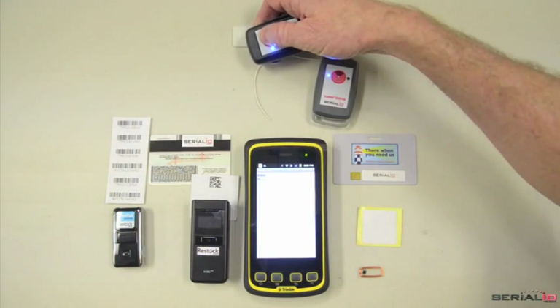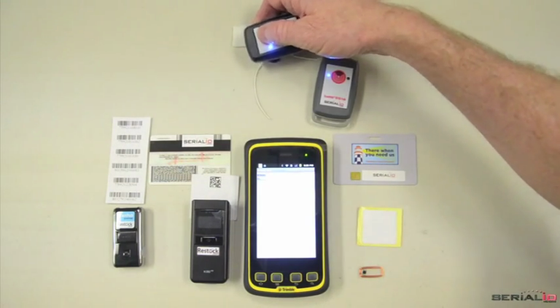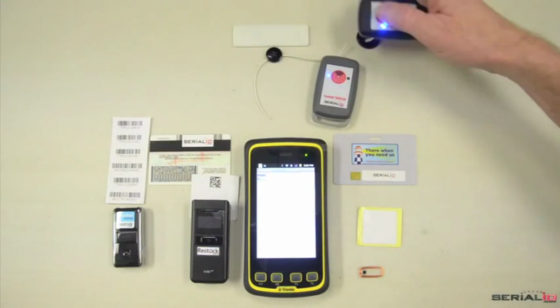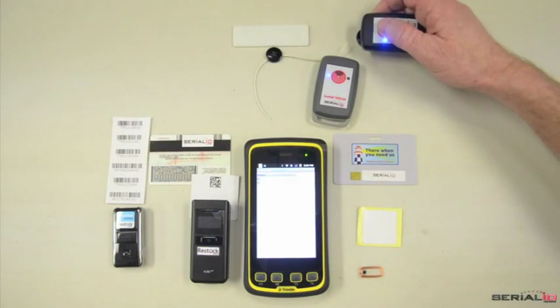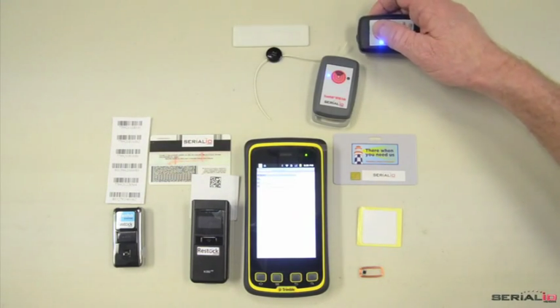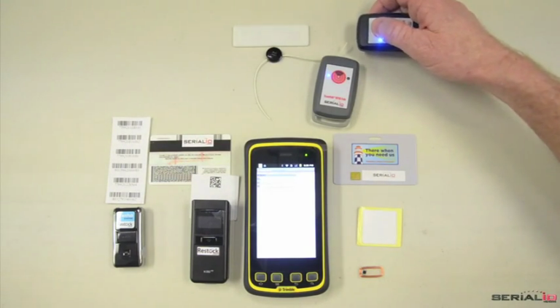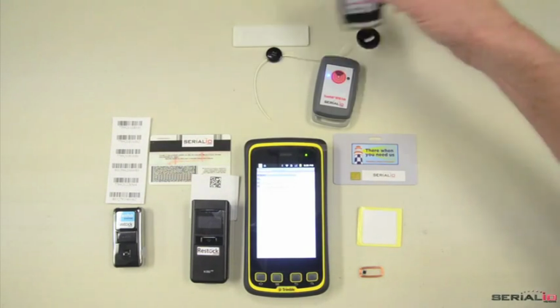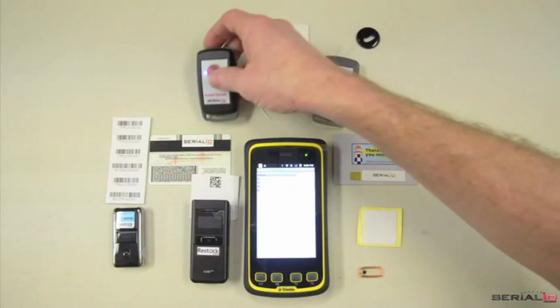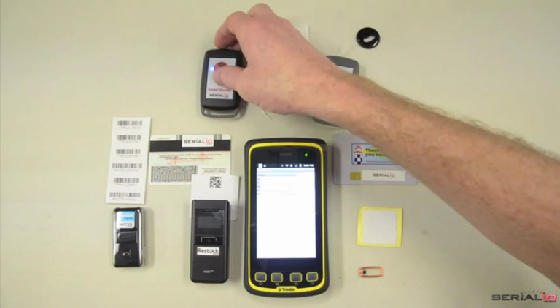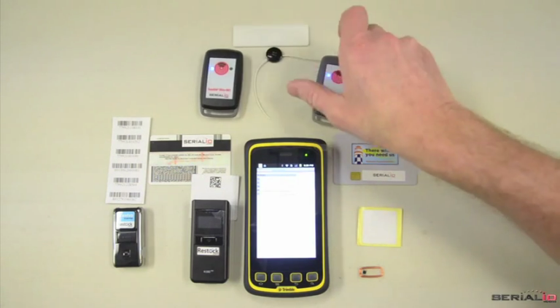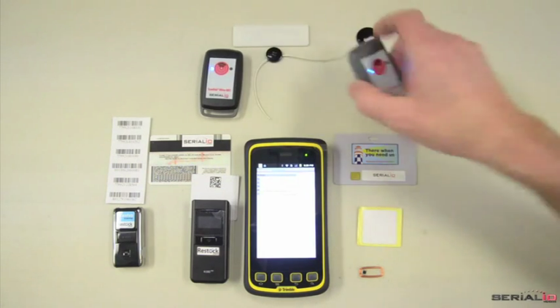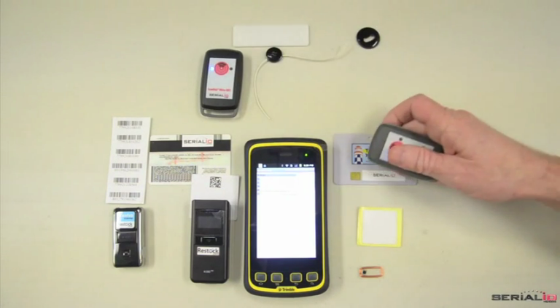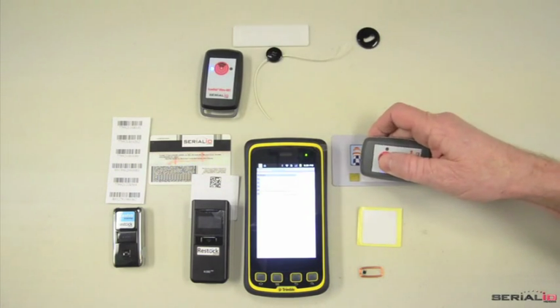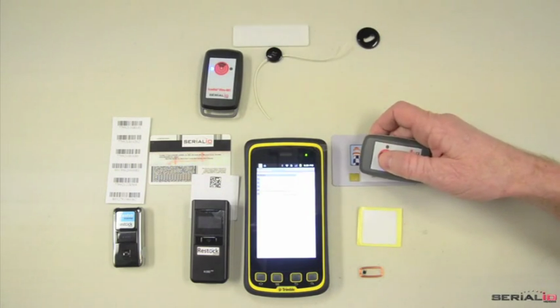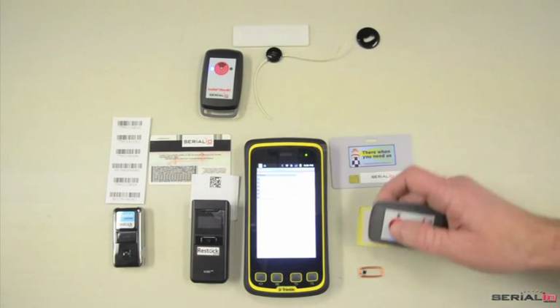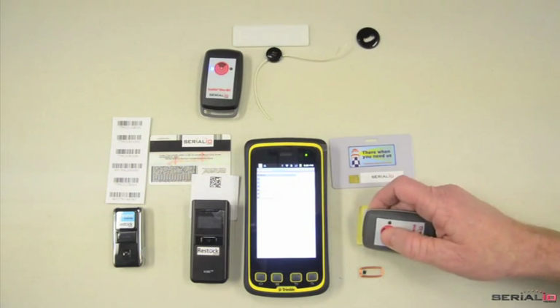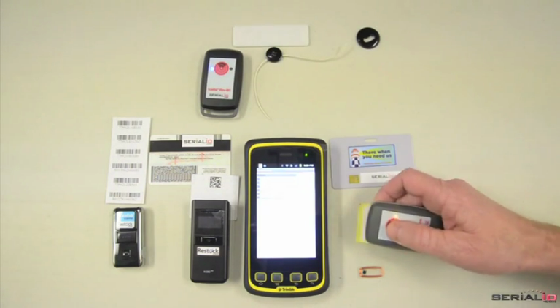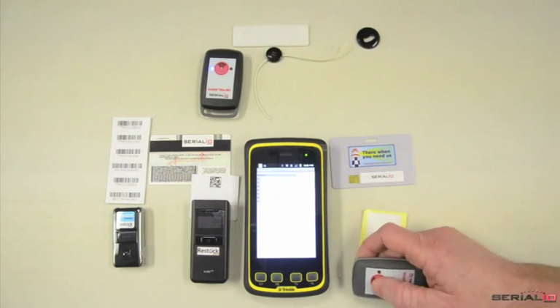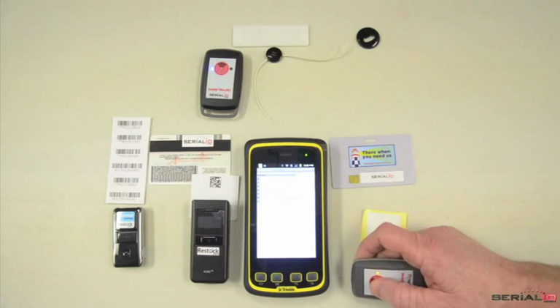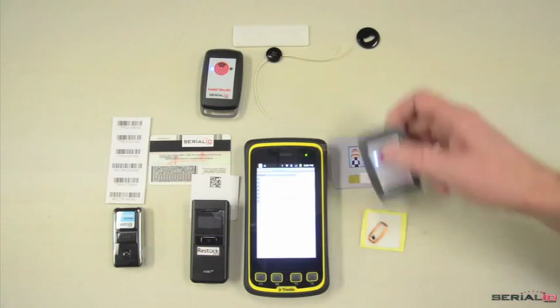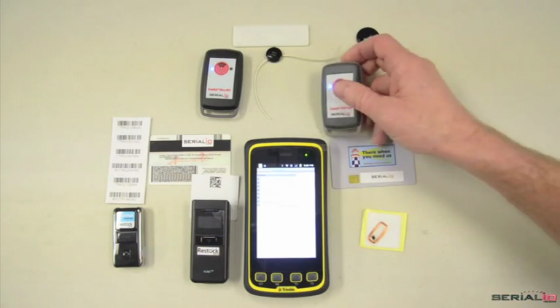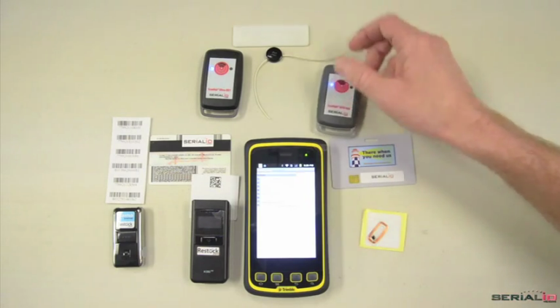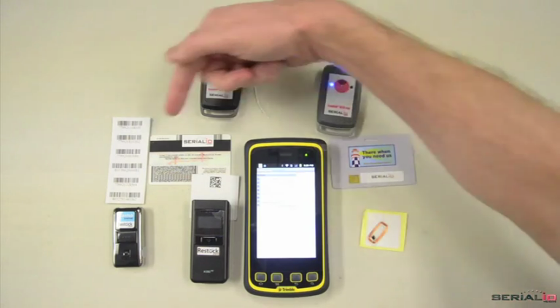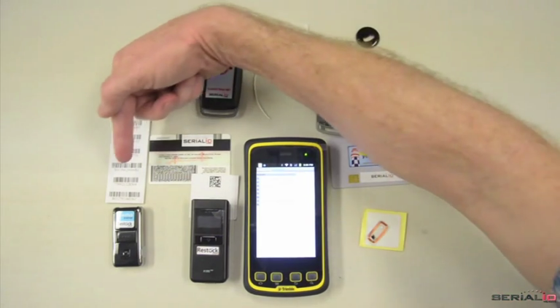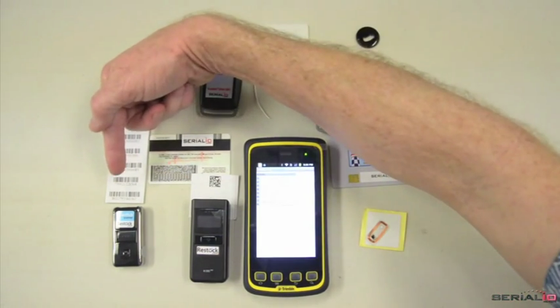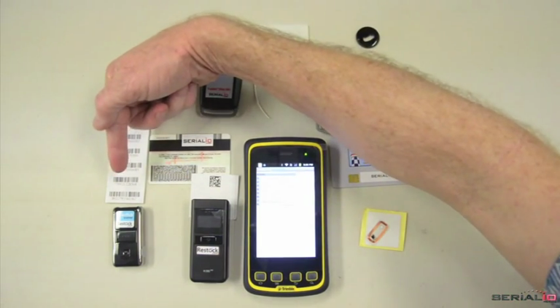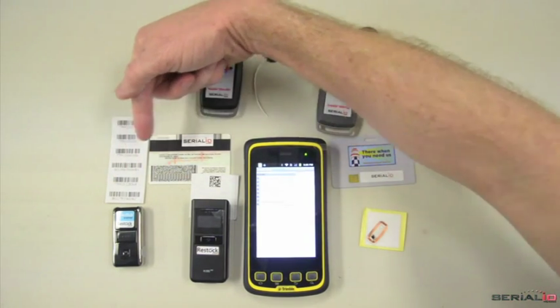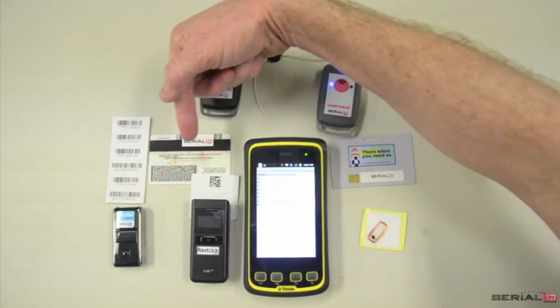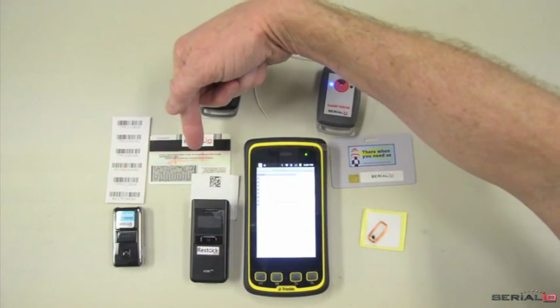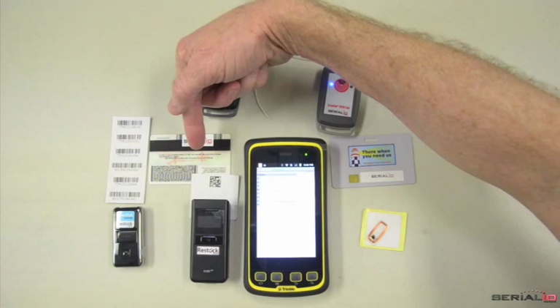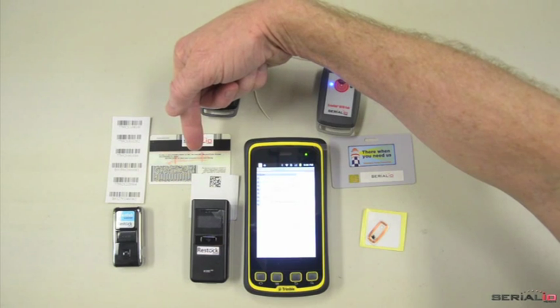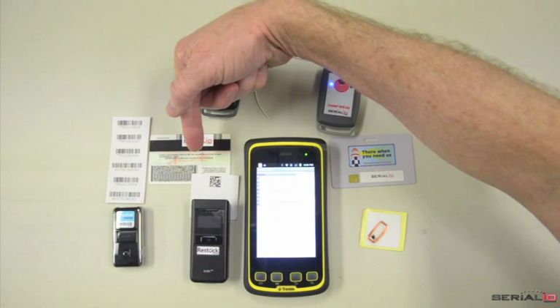The ScanFob Ultra BB2 readers will read Gen2 RFID and NFC data. The ScanFob Bluetooth Laser Barcode Scanner will read 1D barcodes, and the Comtec KDC-300 will read 2D barcodes.